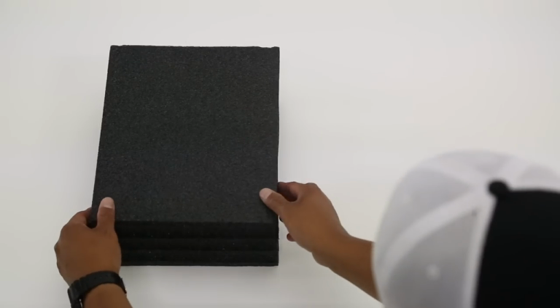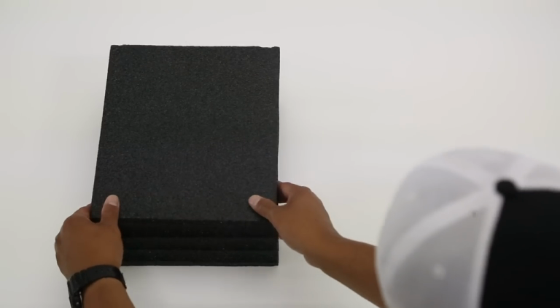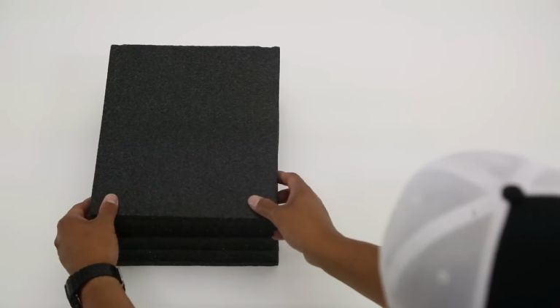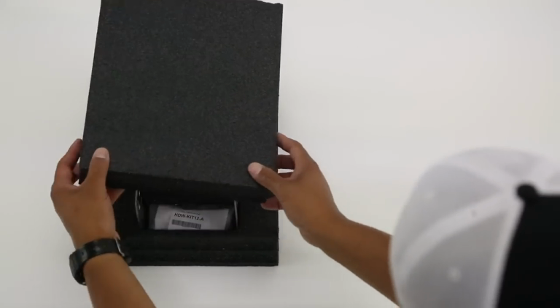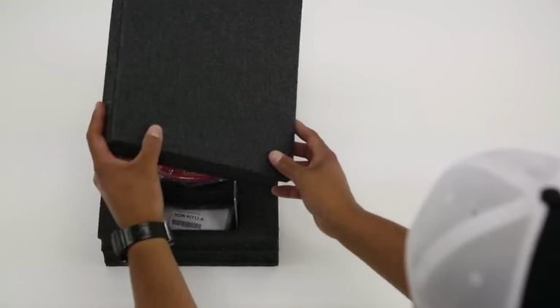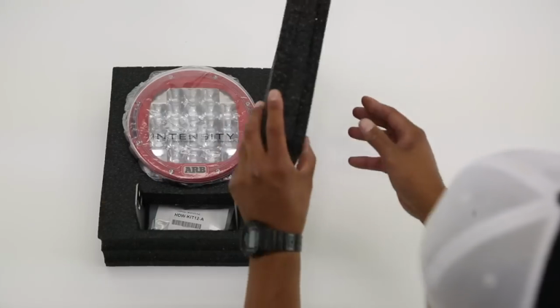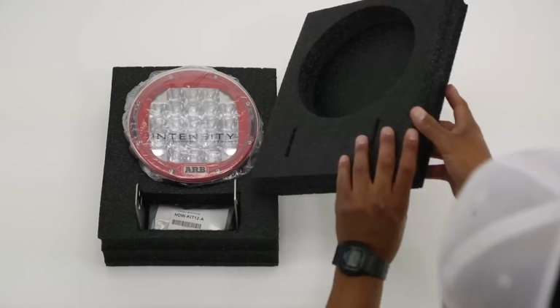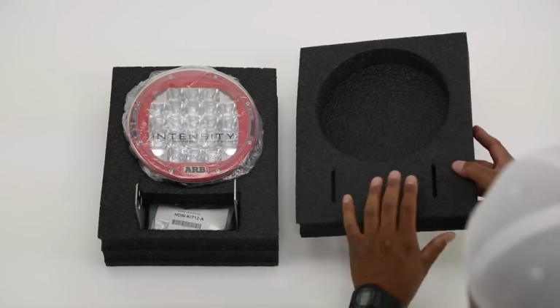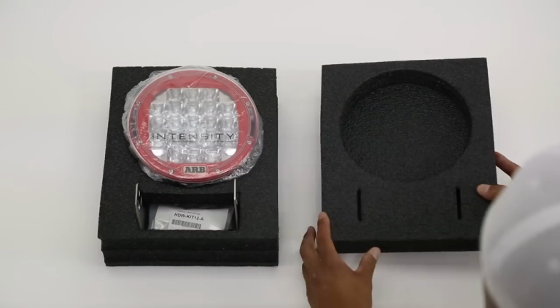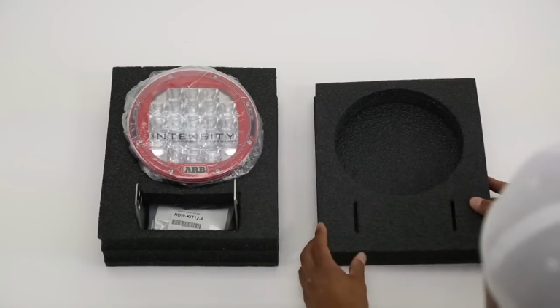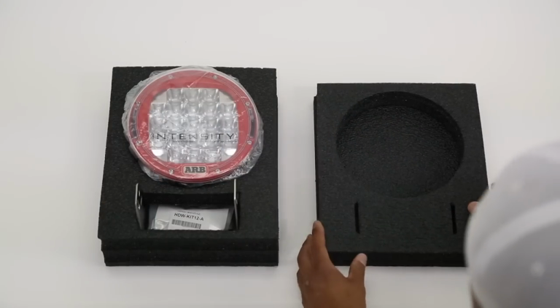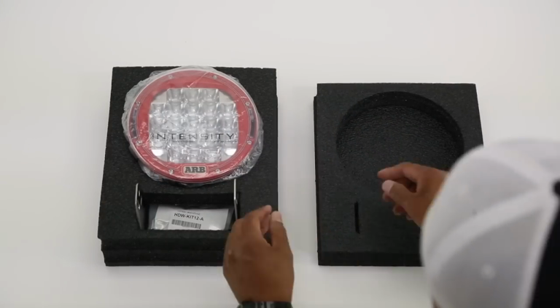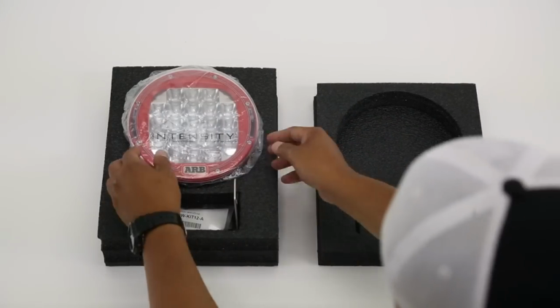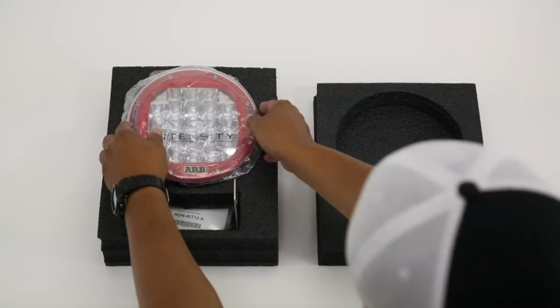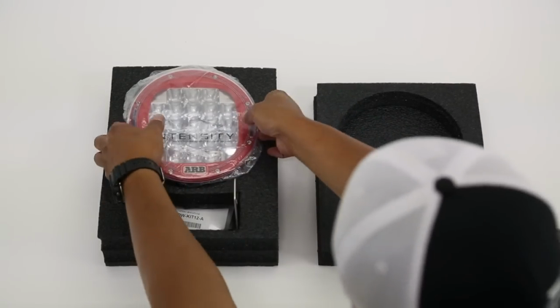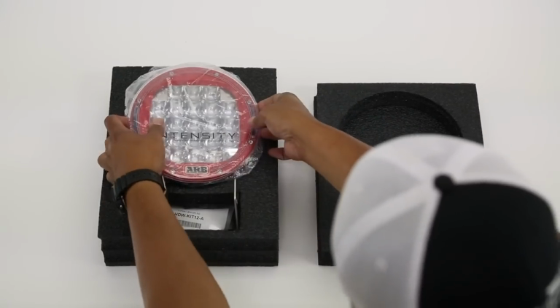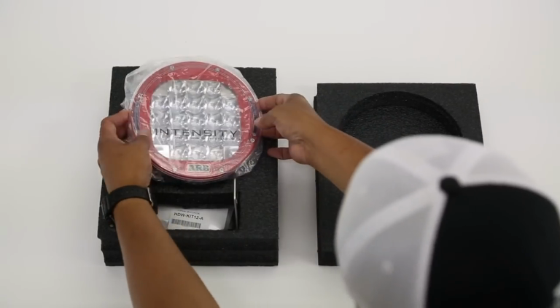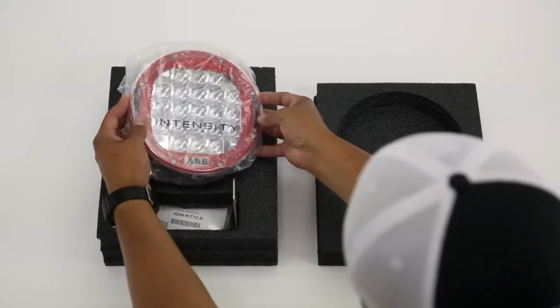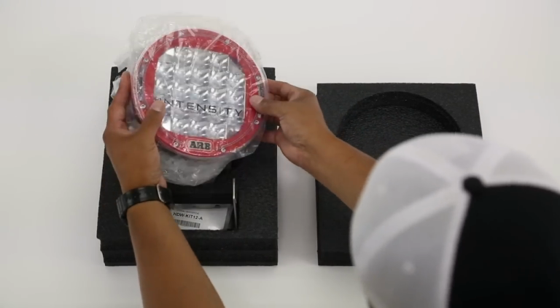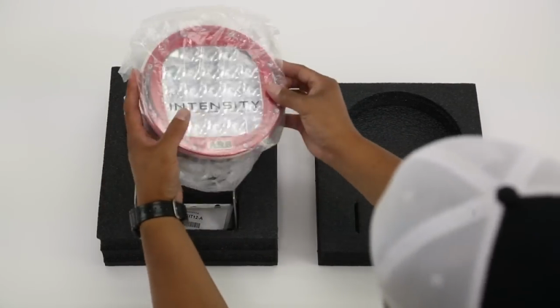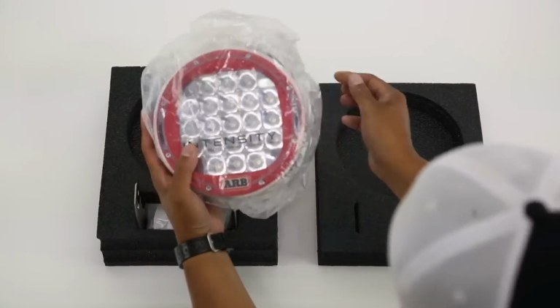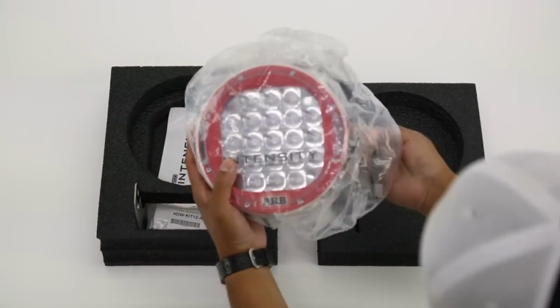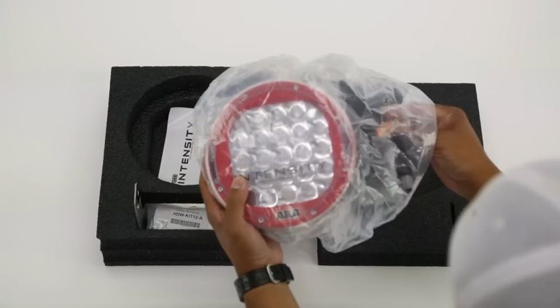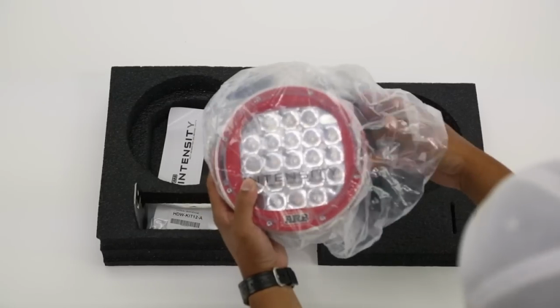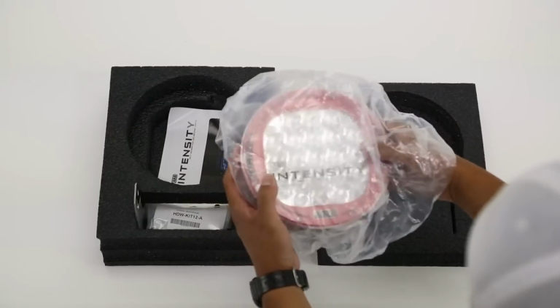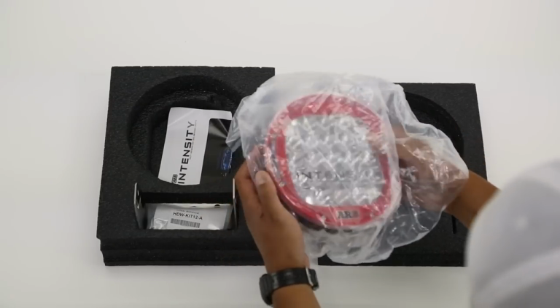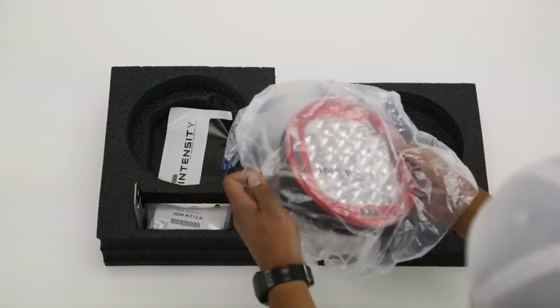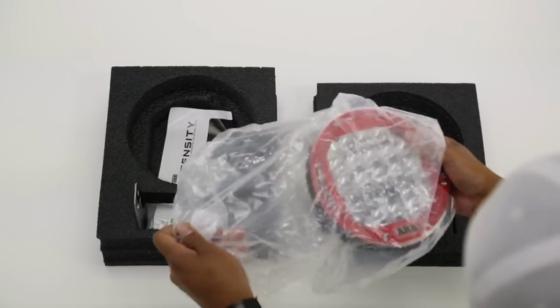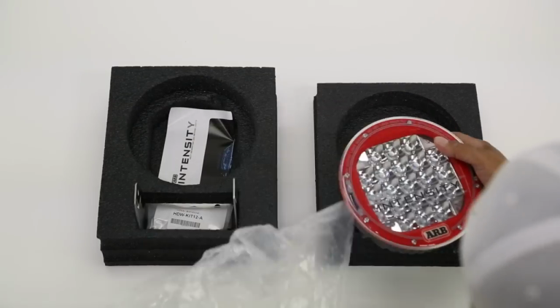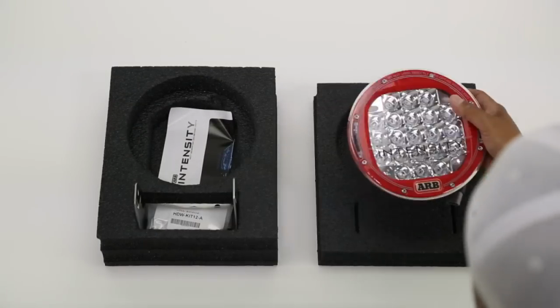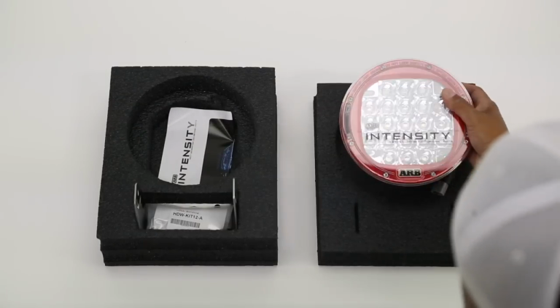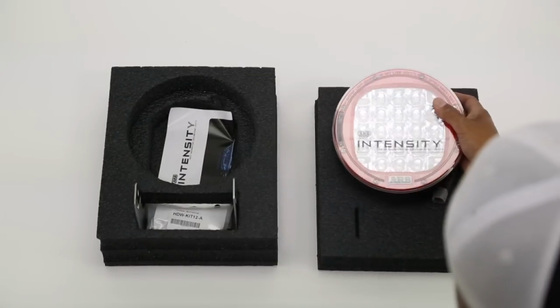After opening the box, you'll see the heavy padding protecting the lights. And after removing the top cover, you'll see all the goodies inside: the lights, mounting brackets, hardware, and the user guide.